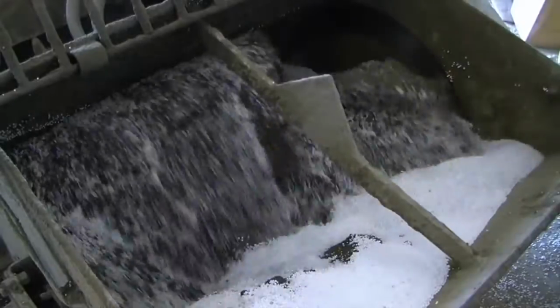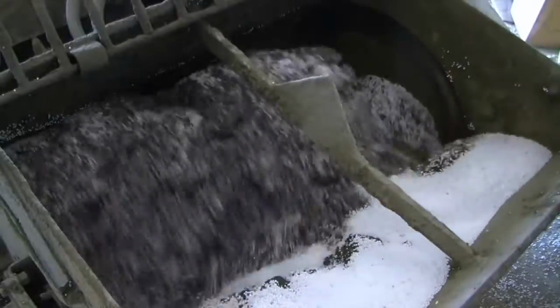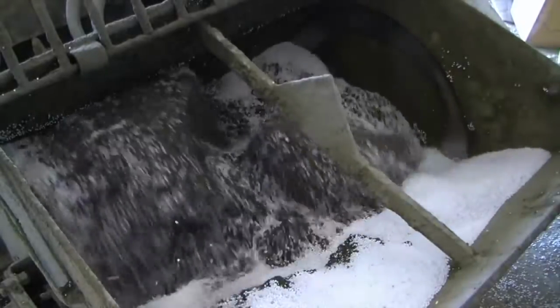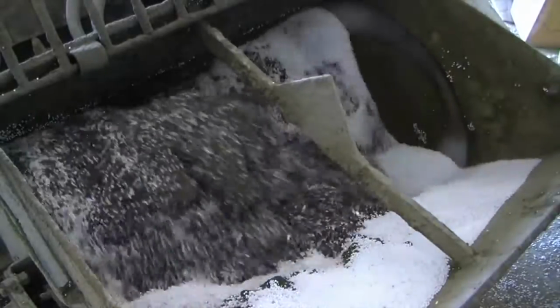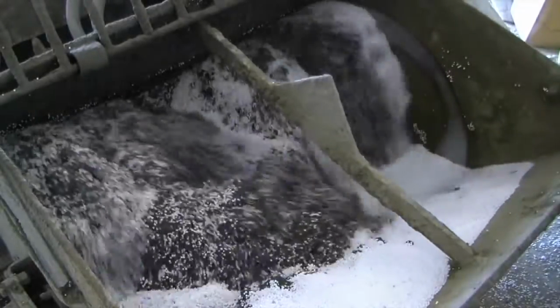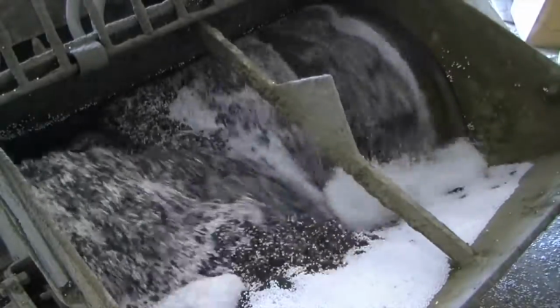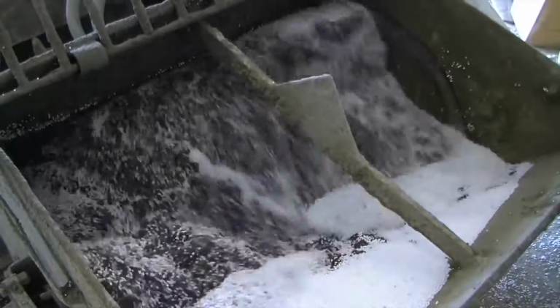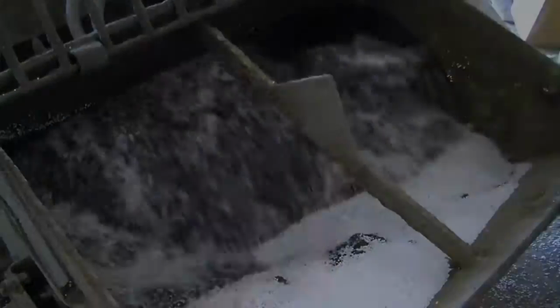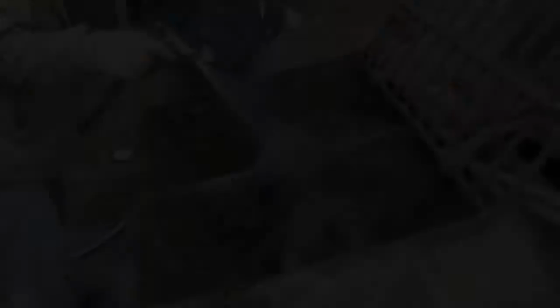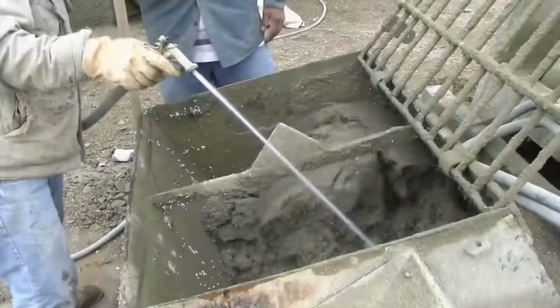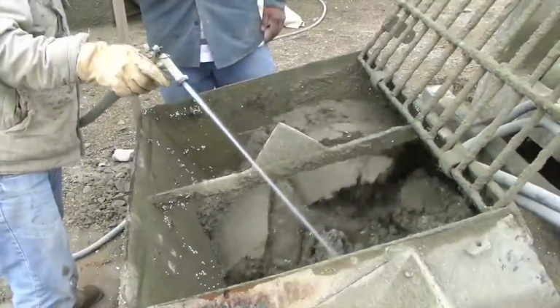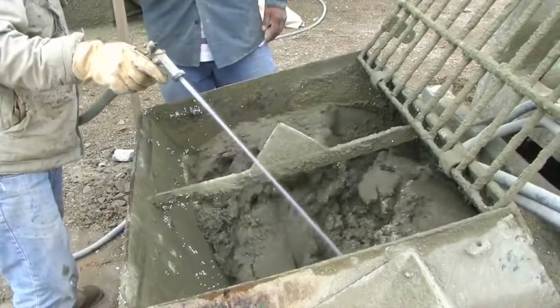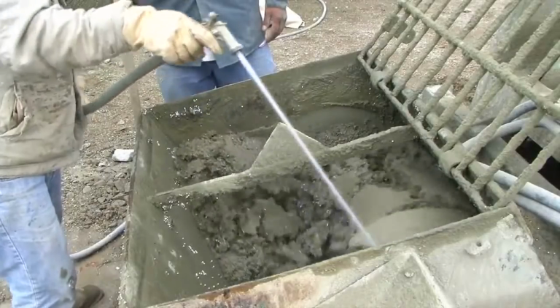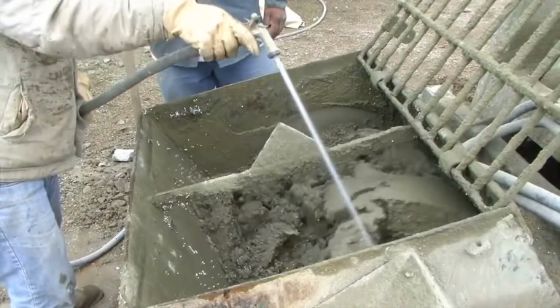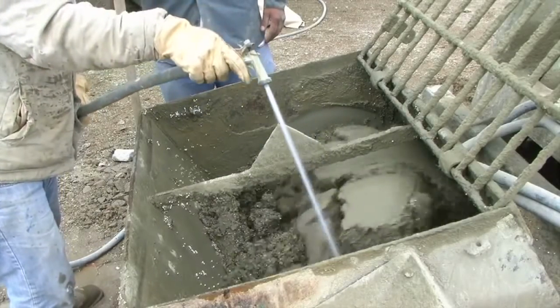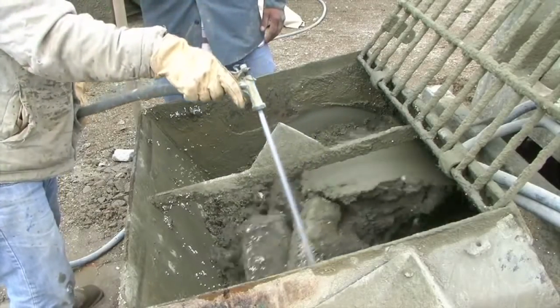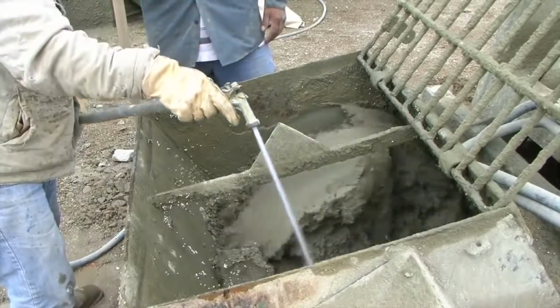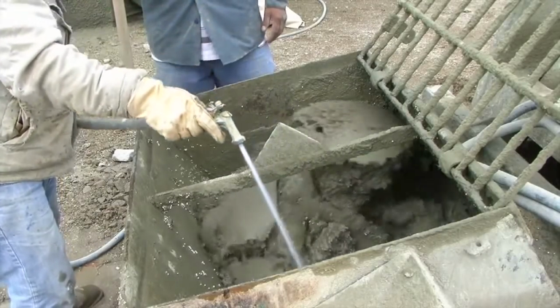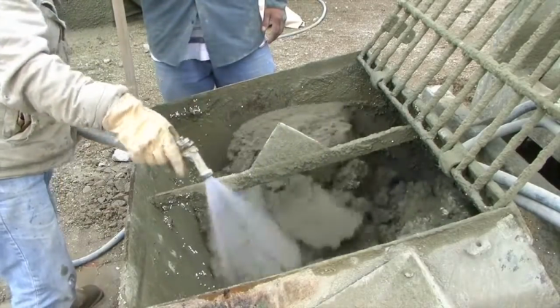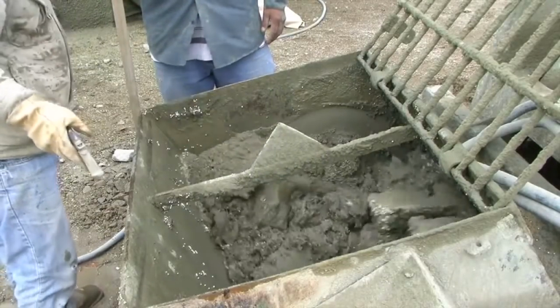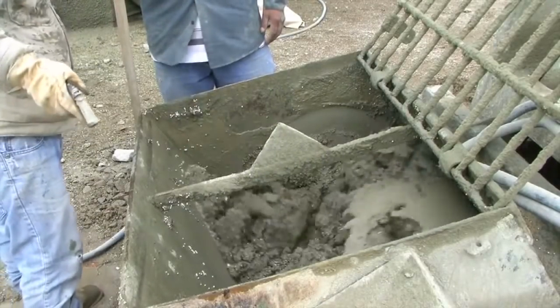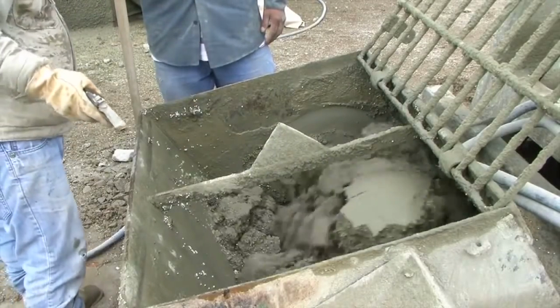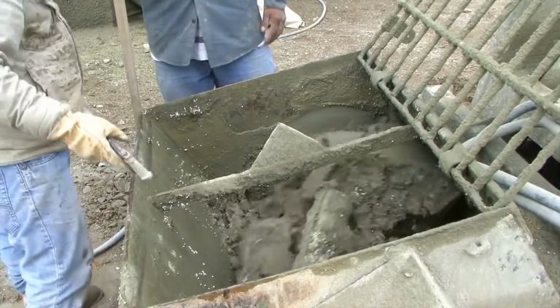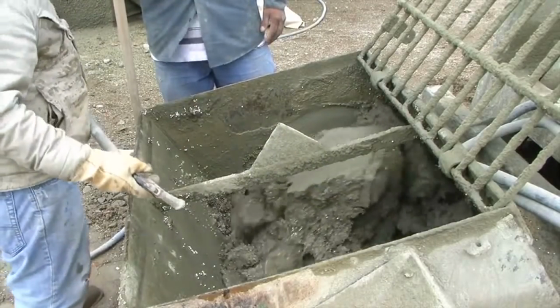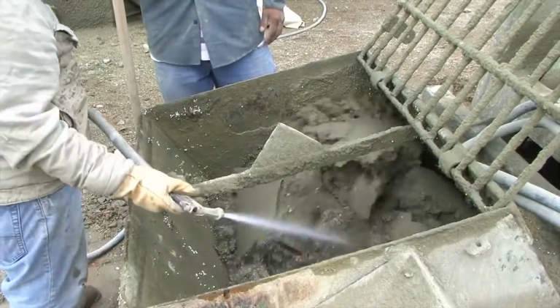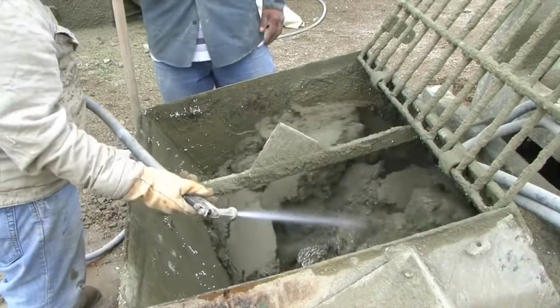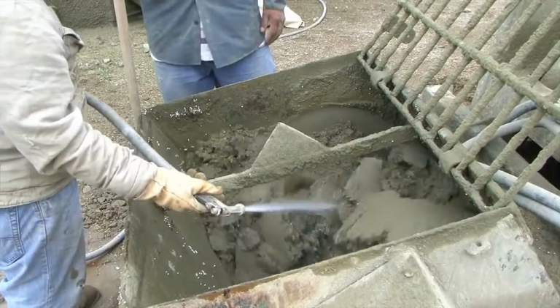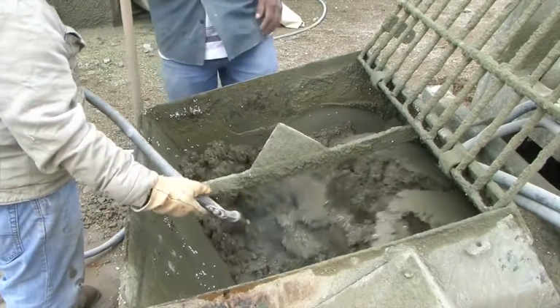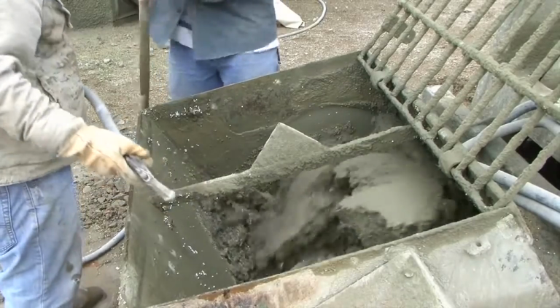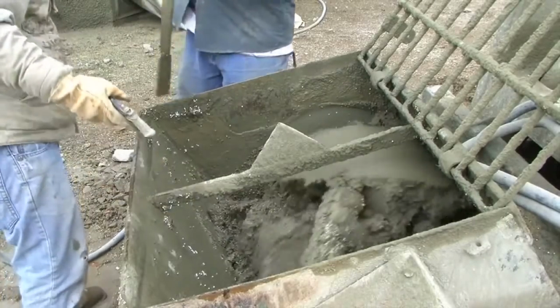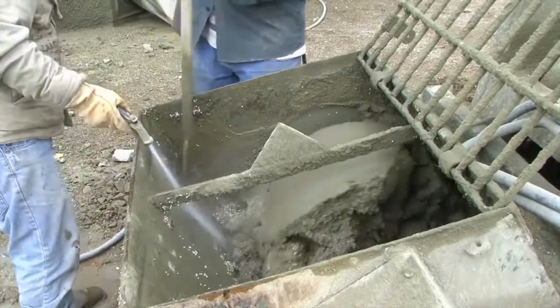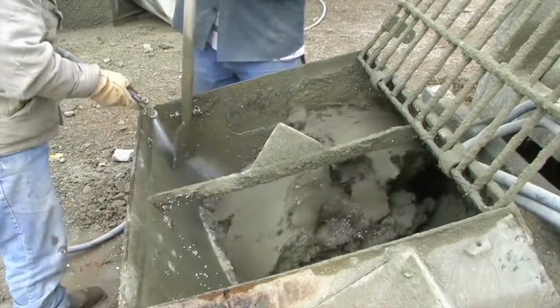Once the Styrofoam is well mixed into the concrete, it is put into our peristaltic concrete pump and we are able to pump this onto the outside of an existing EcoShell.